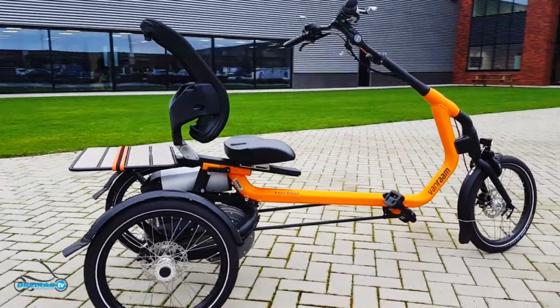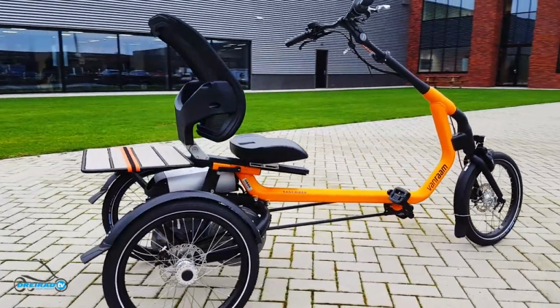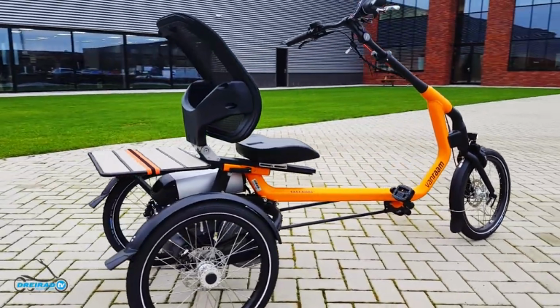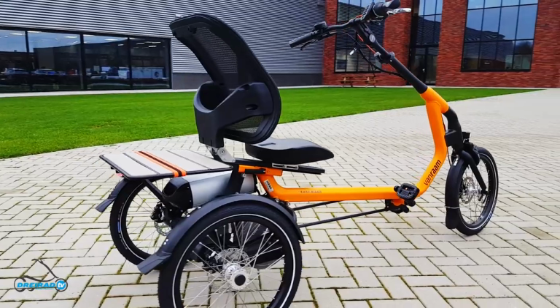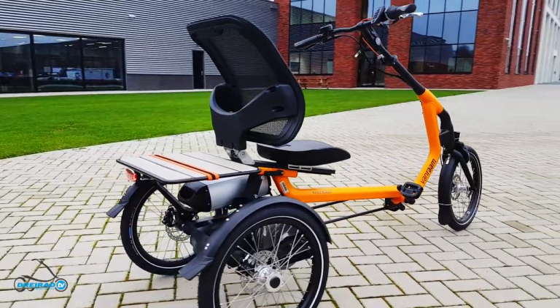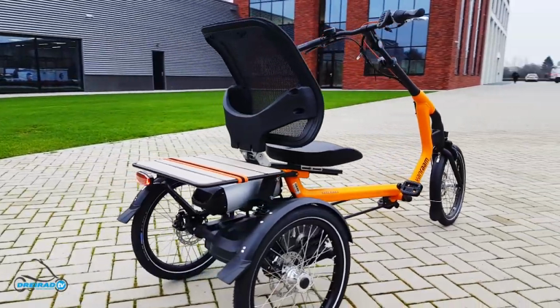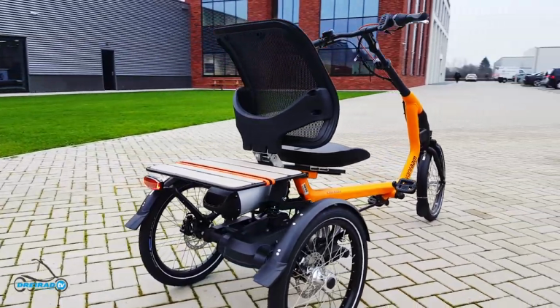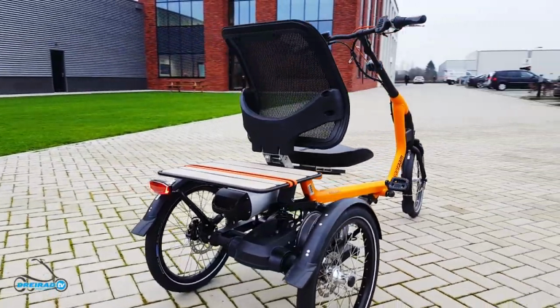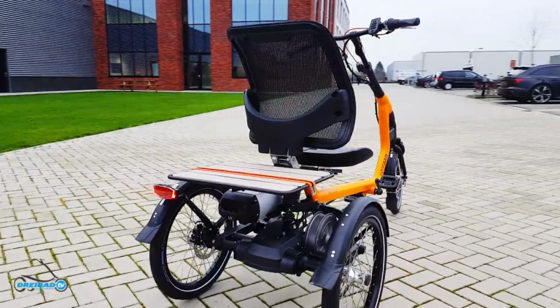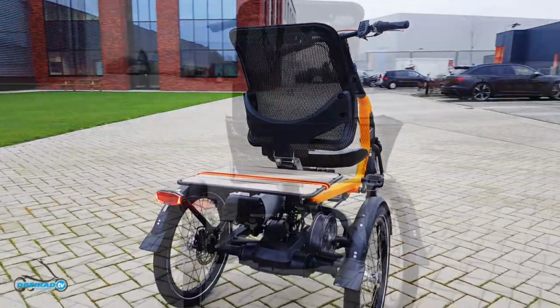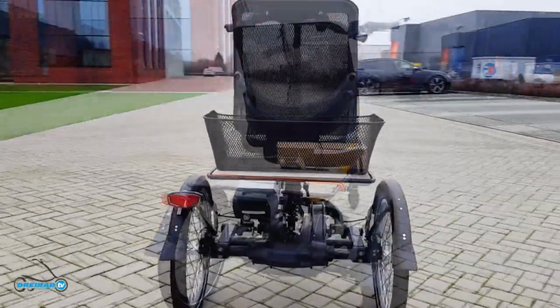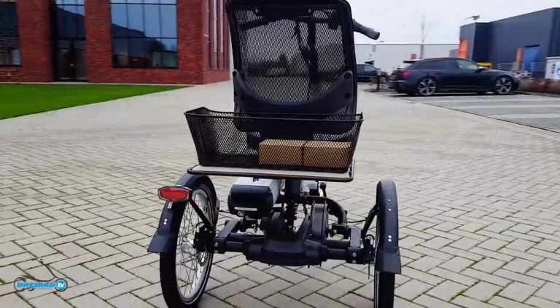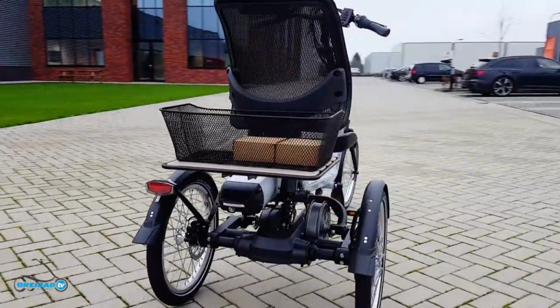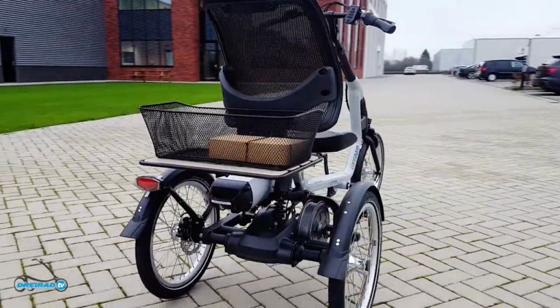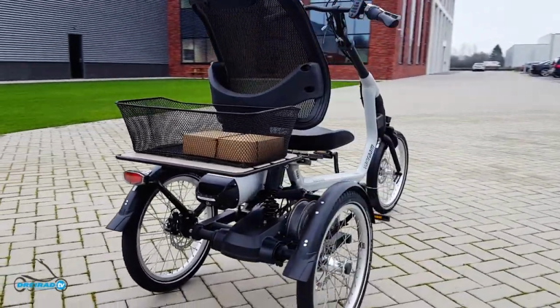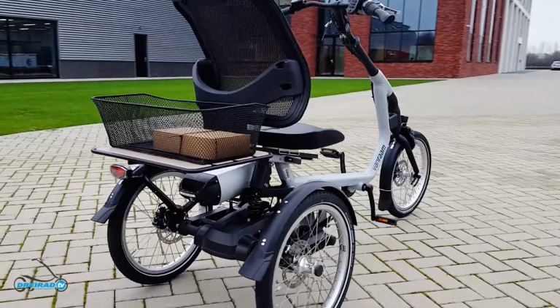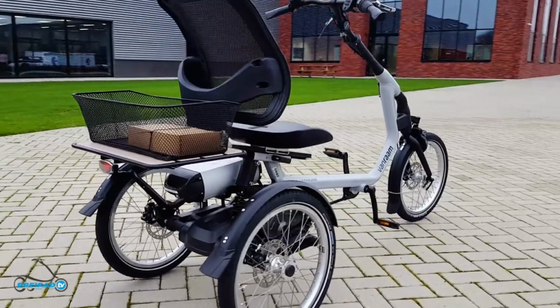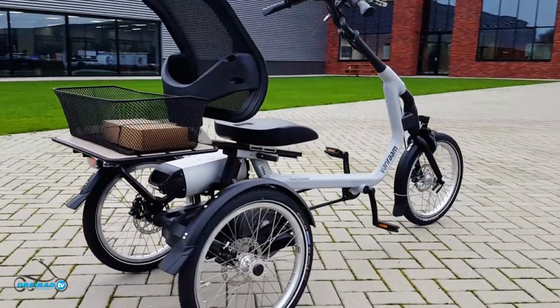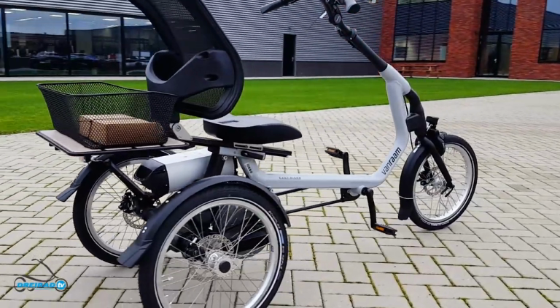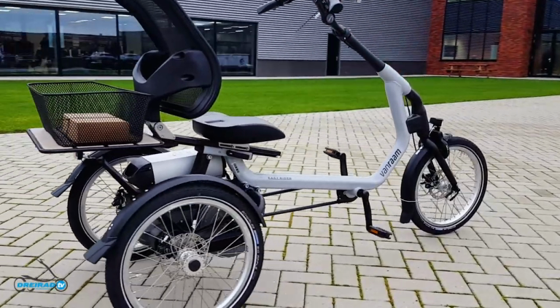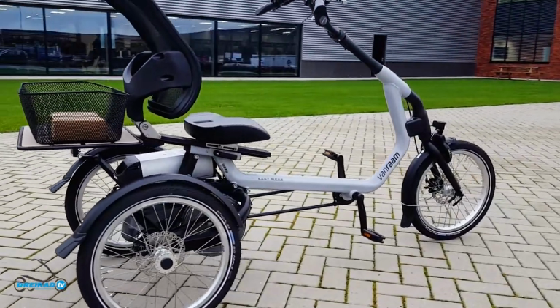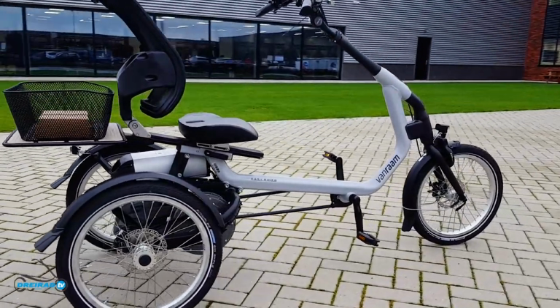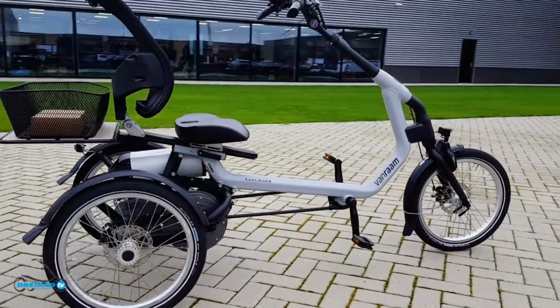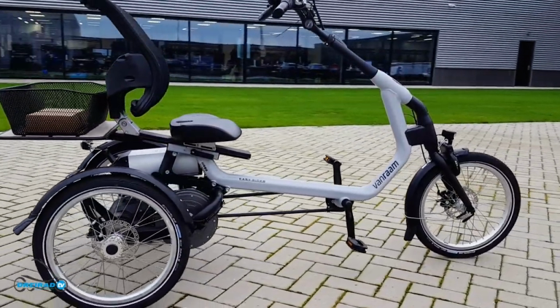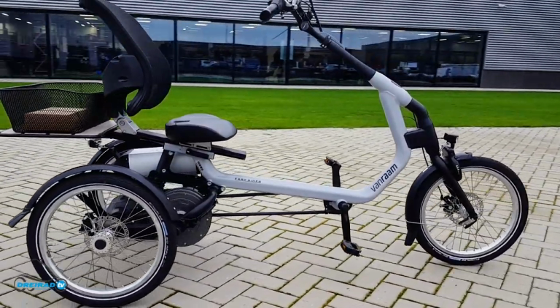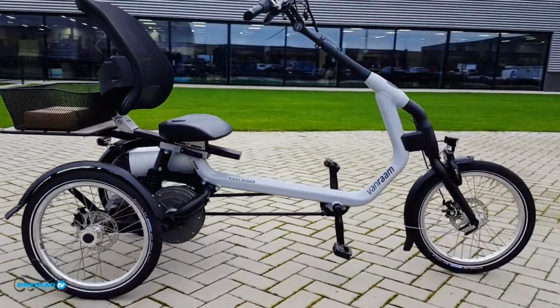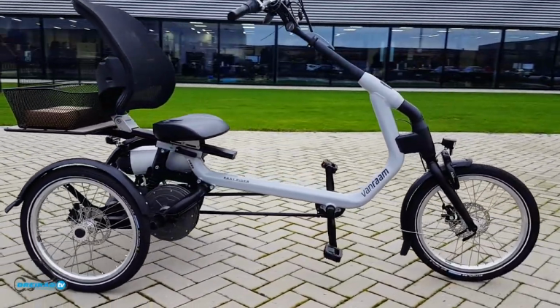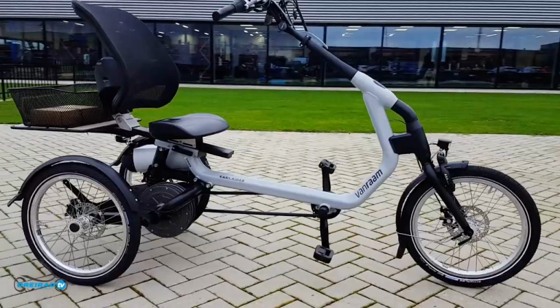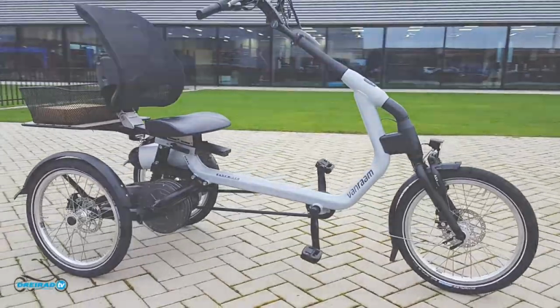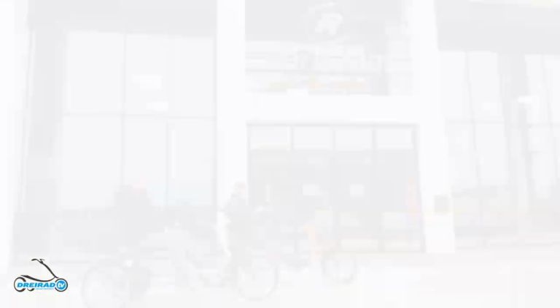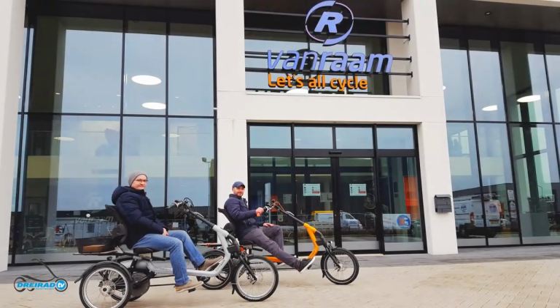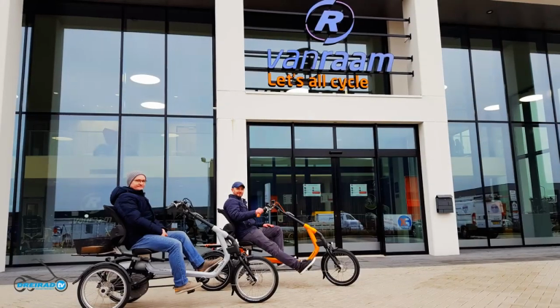Hello and welcome to all Tricycle friends. It definitely paid off. The DreiradTV team today drove specially for our viewers to the Netherlands to present the new Van Raam Tricycle for adults.